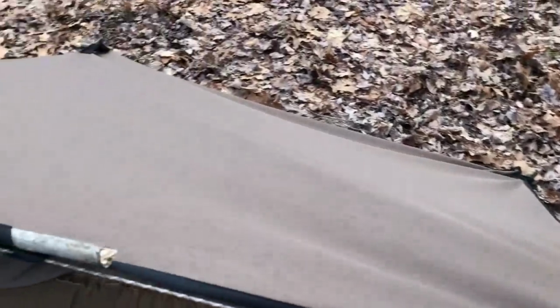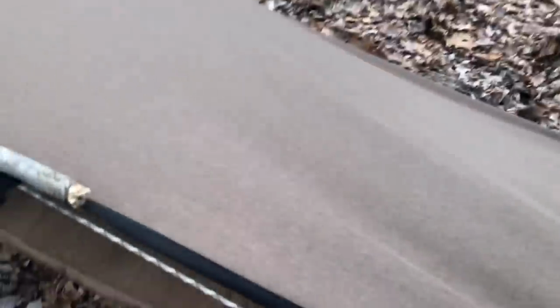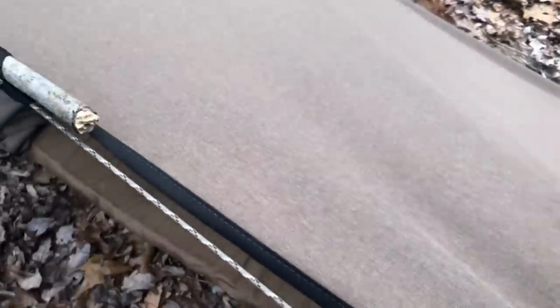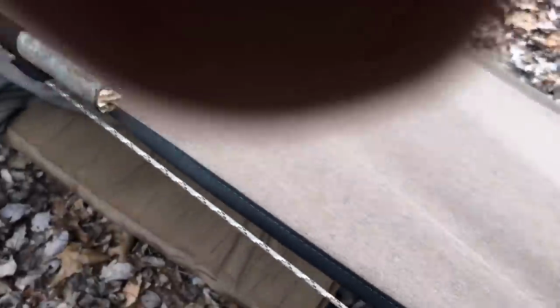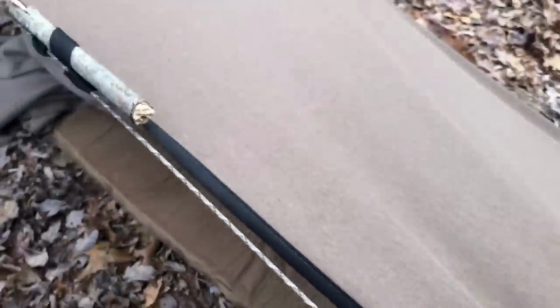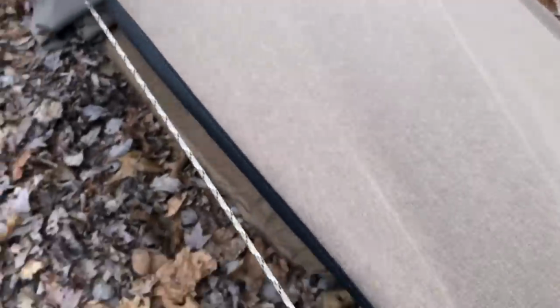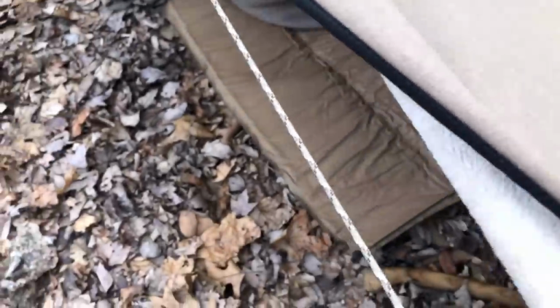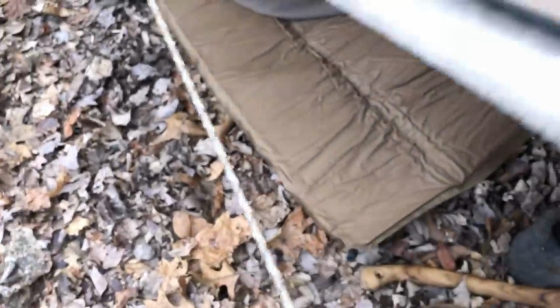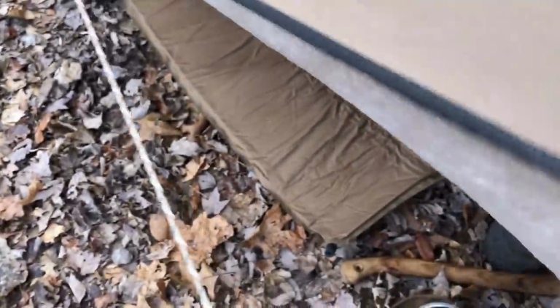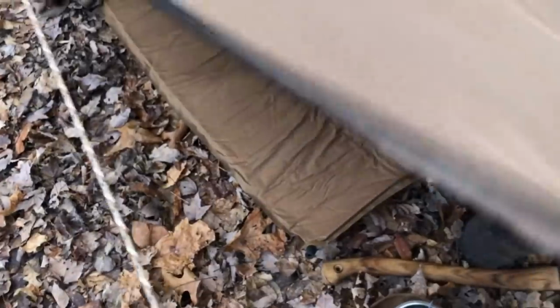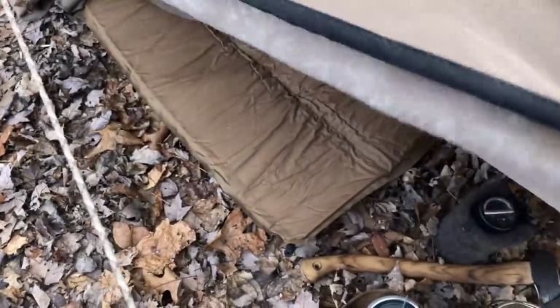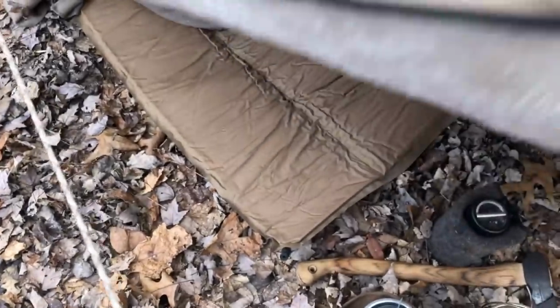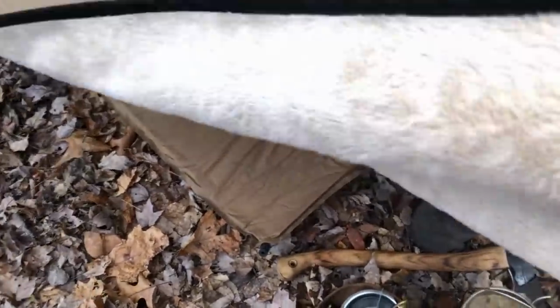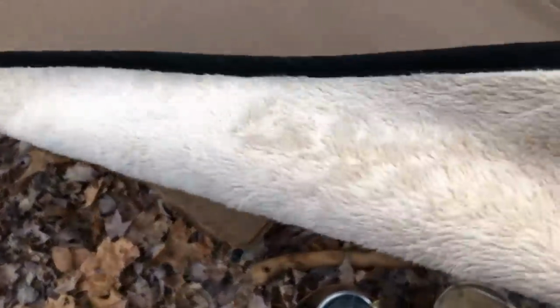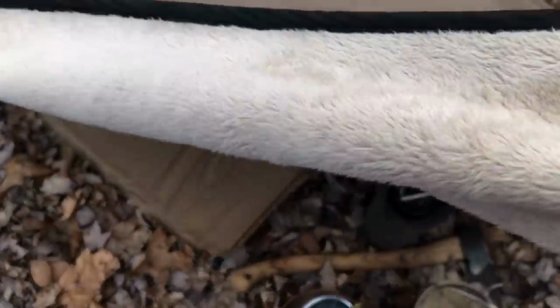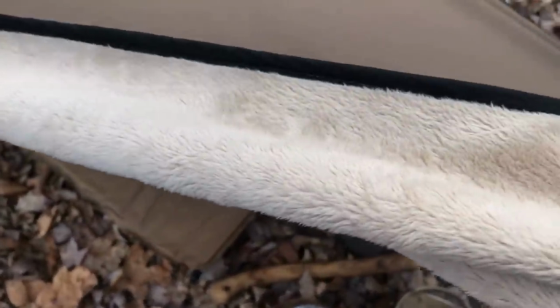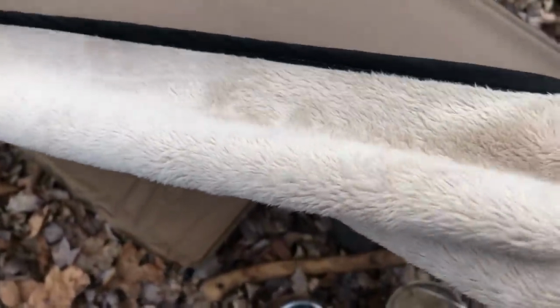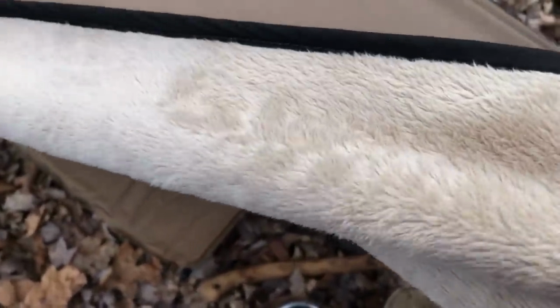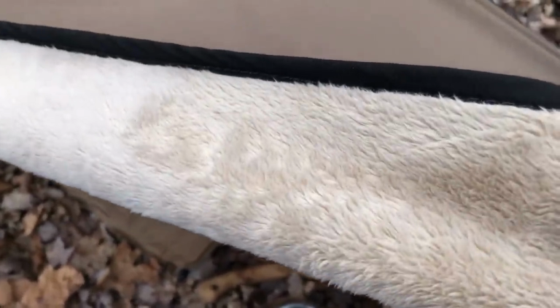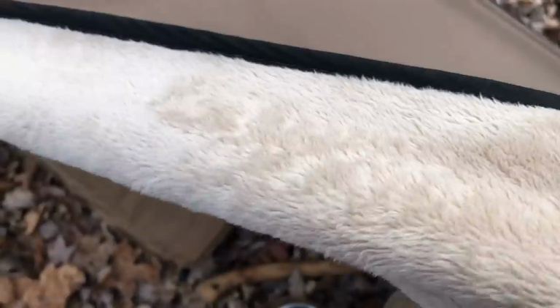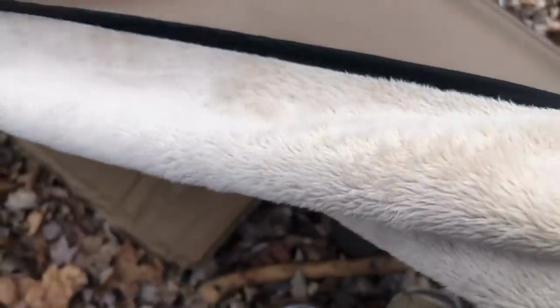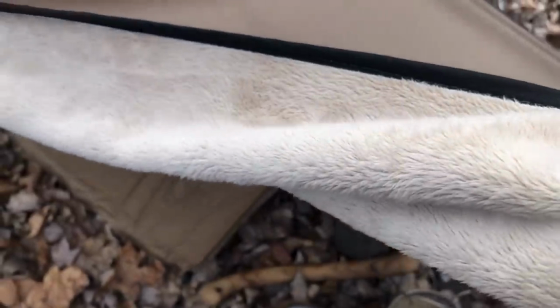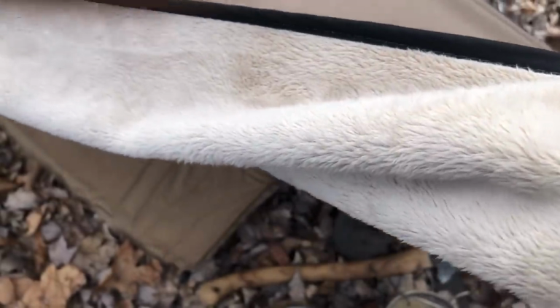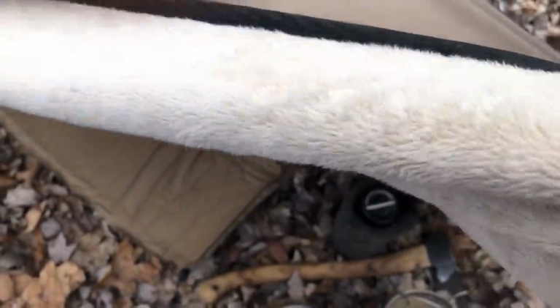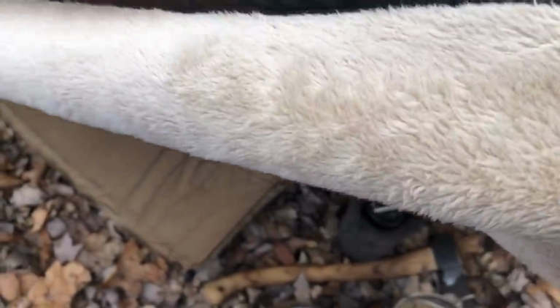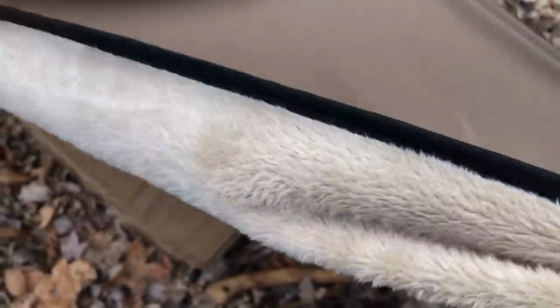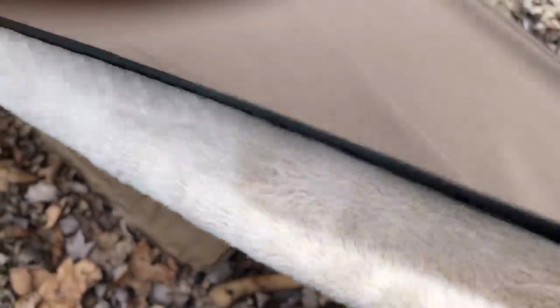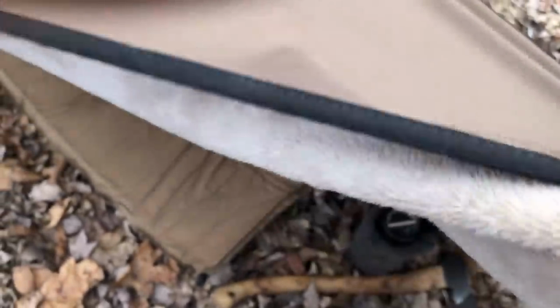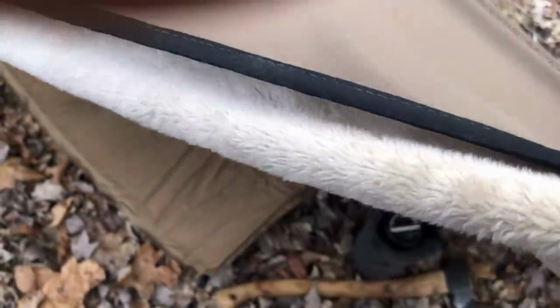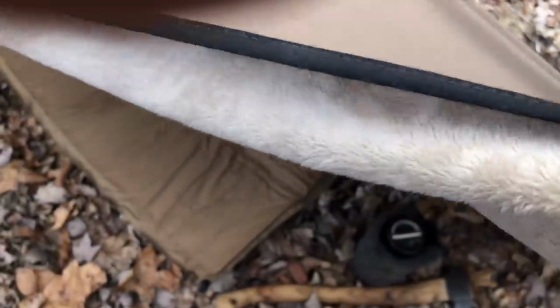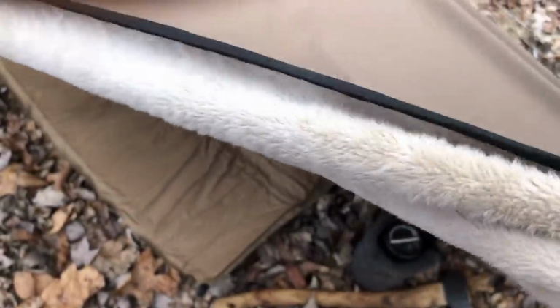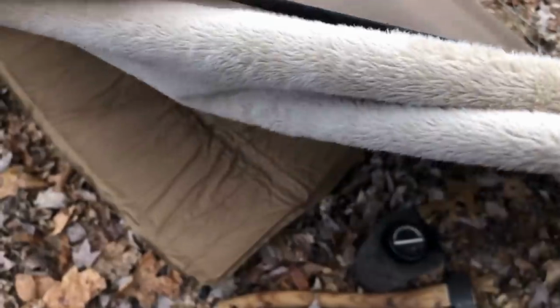I'll take this off and show you what the inside looks like. You can see it's a really furry, fleecy nylon that's very comfortable against your skin.